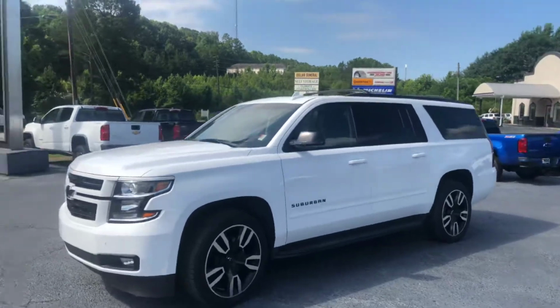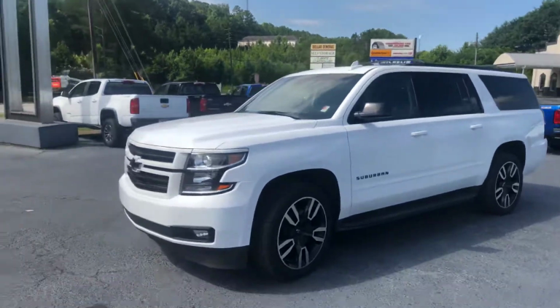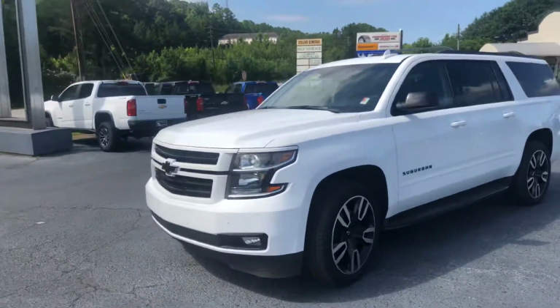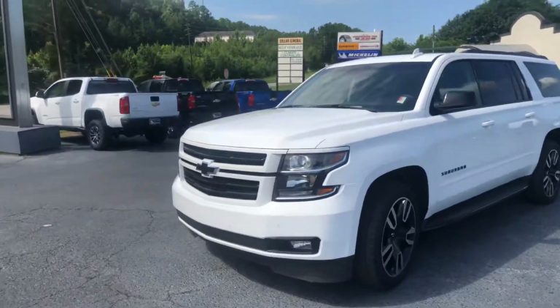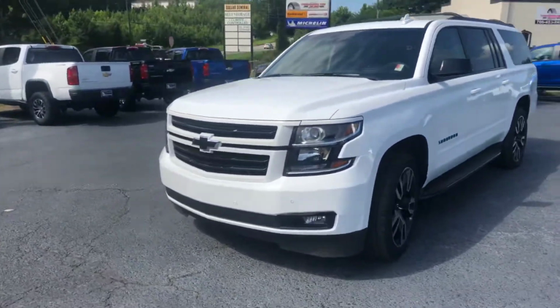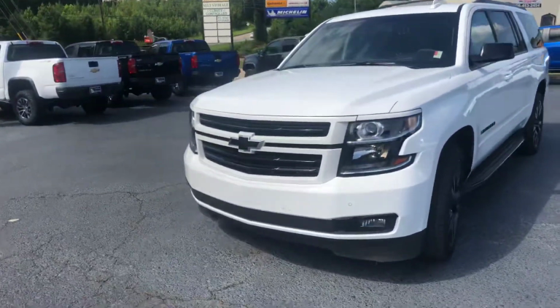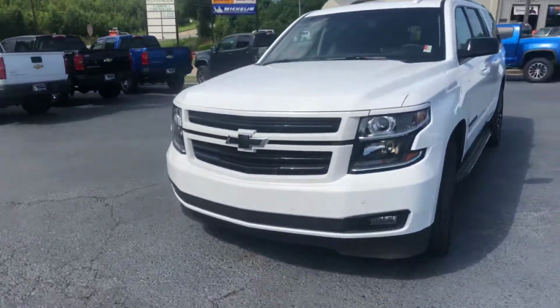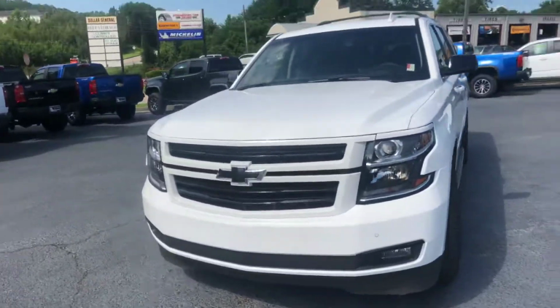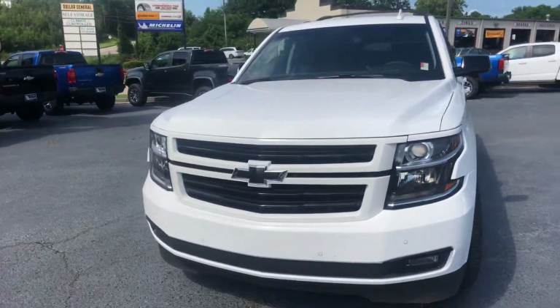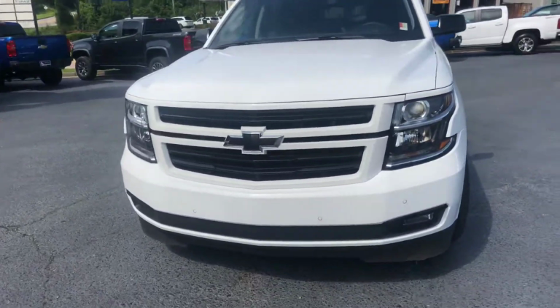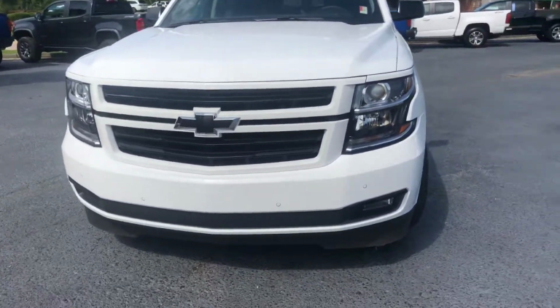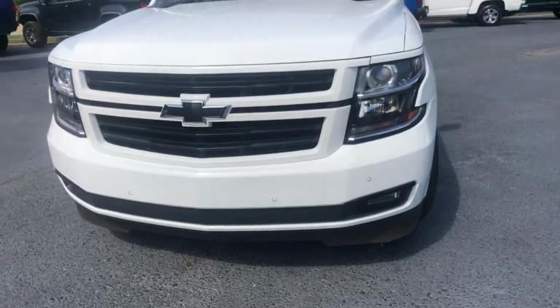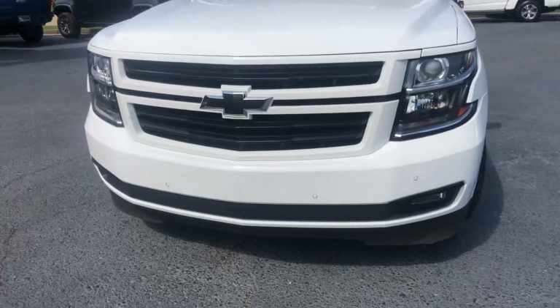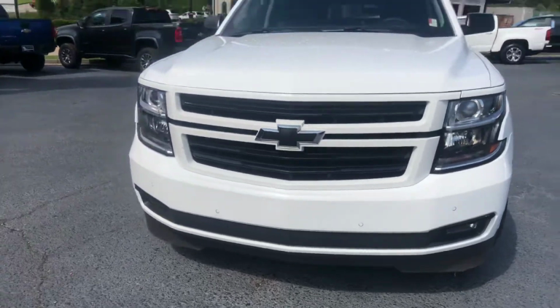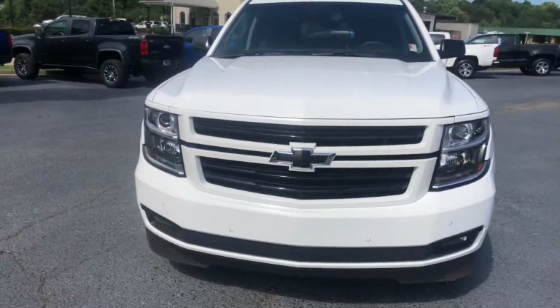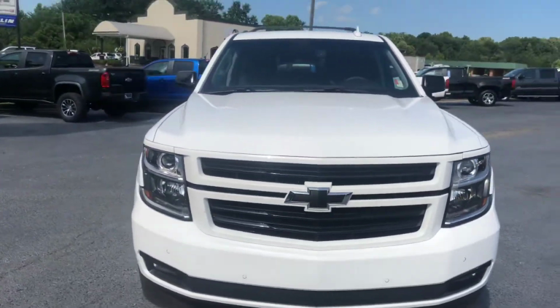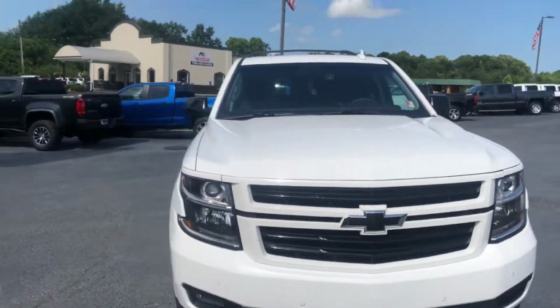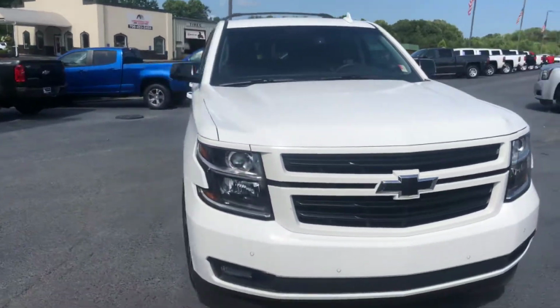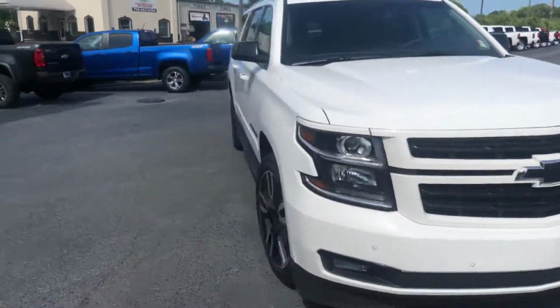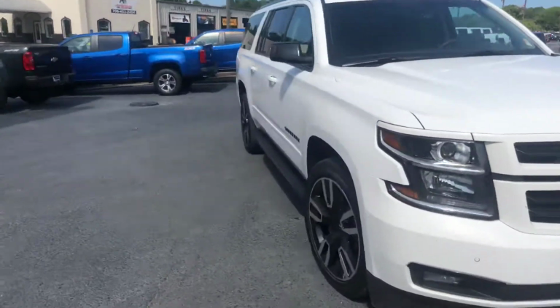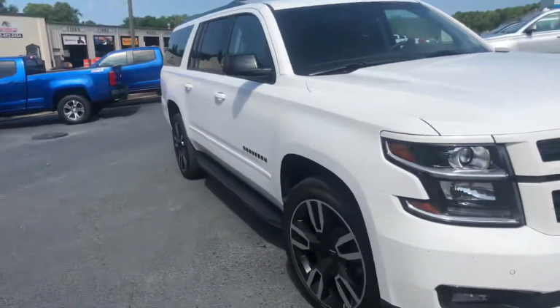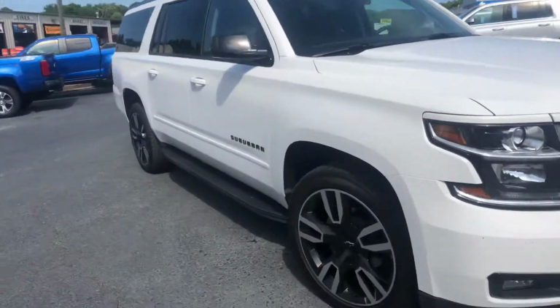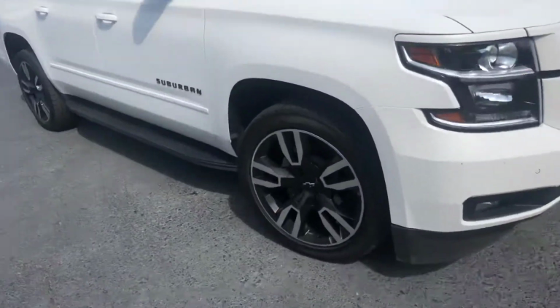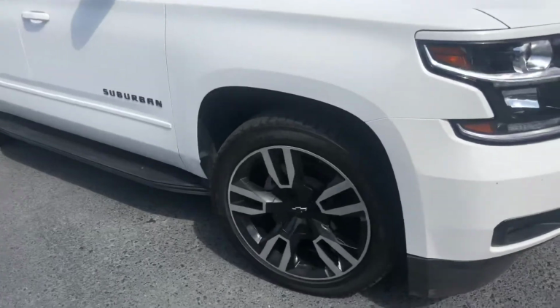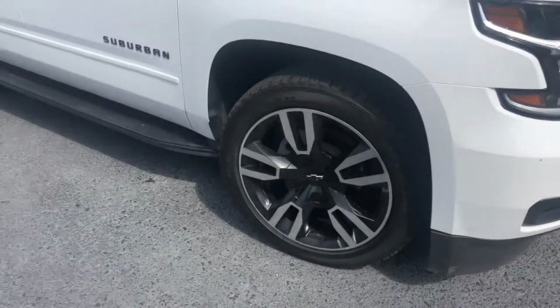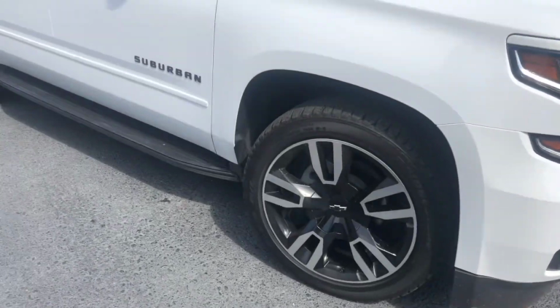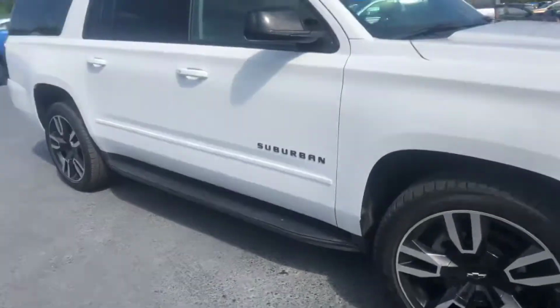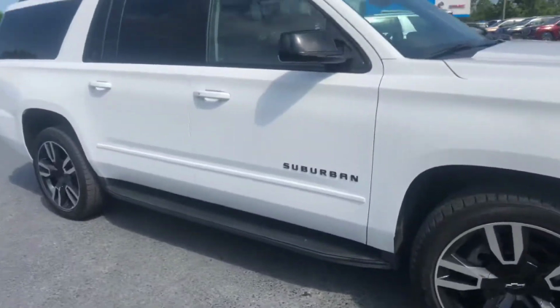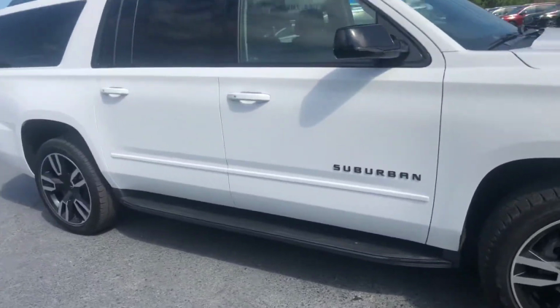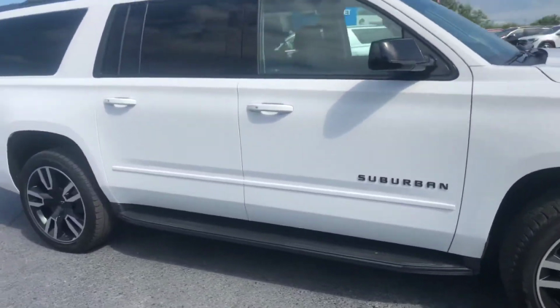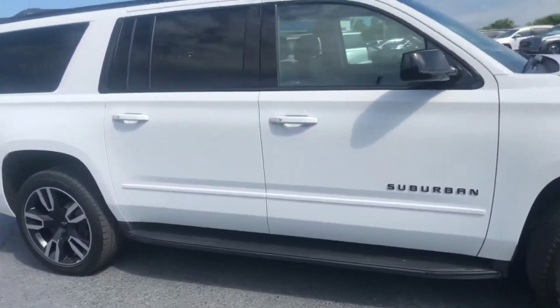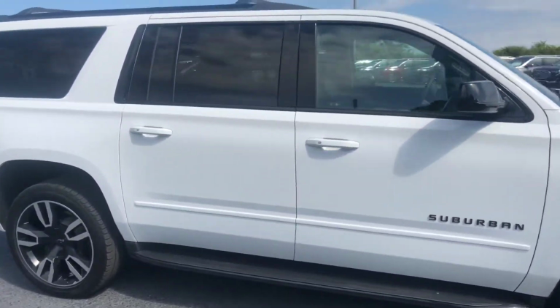Going ahead and walking around to the front for you. As you can see, this does have the black bow tie. You do get the front parking sensors. I'll show you a good look at these factory rims. You also get the stationary running boards.